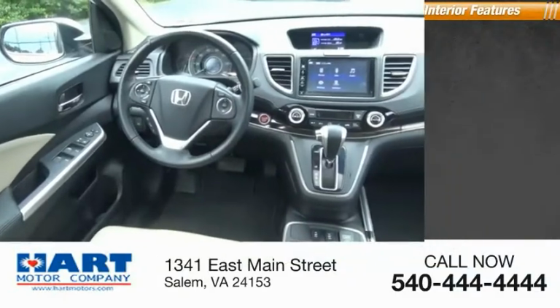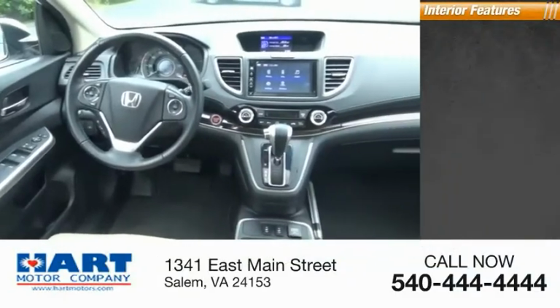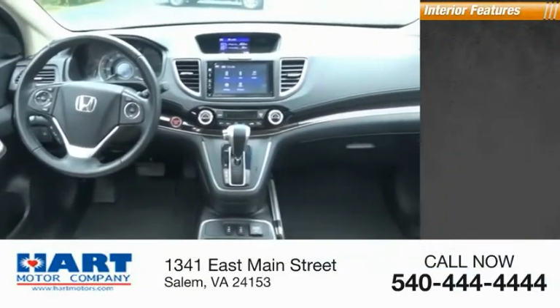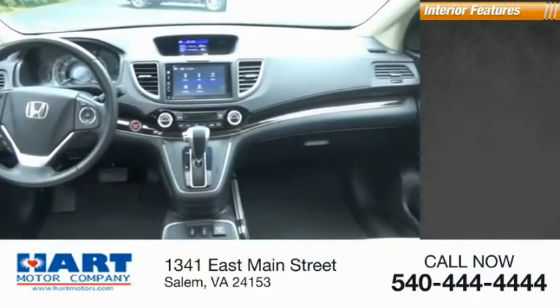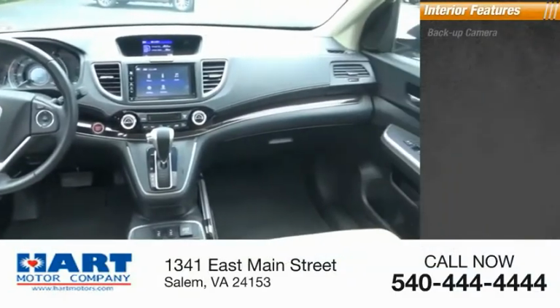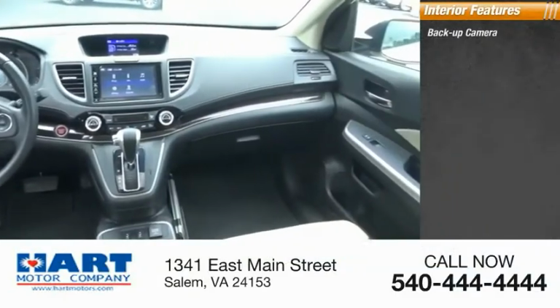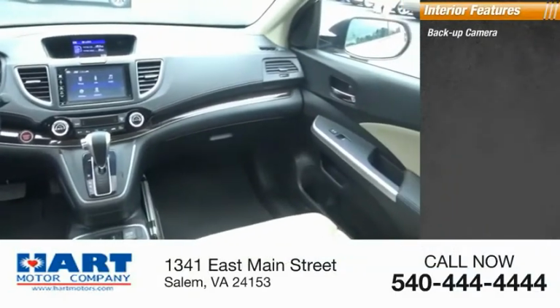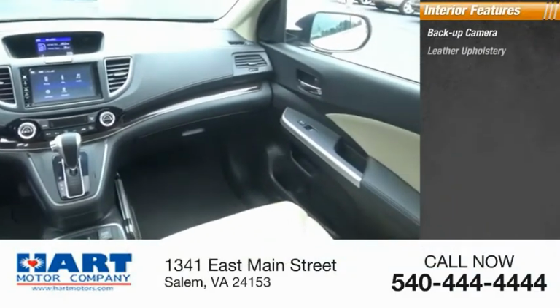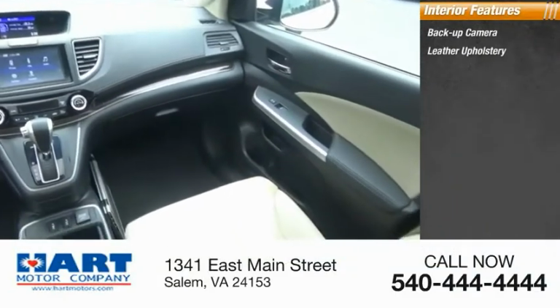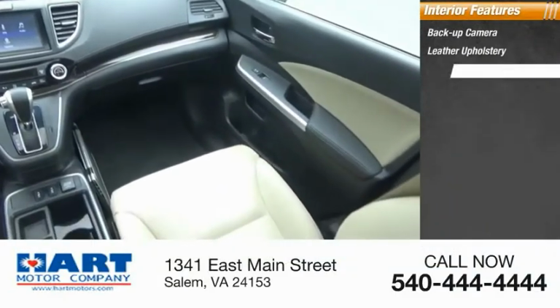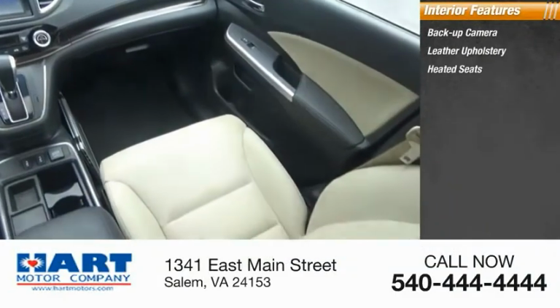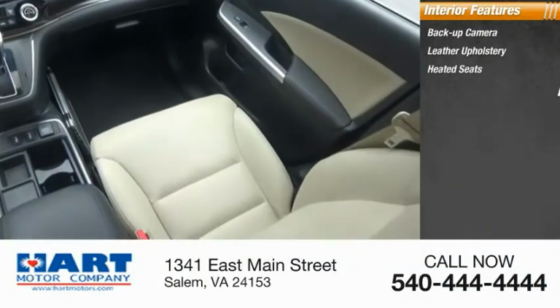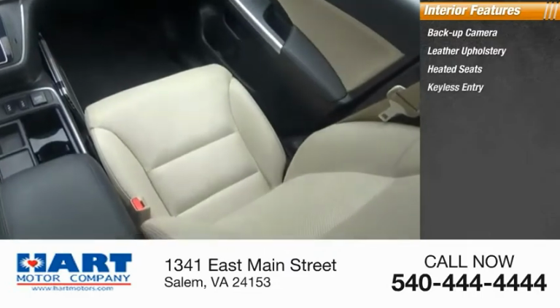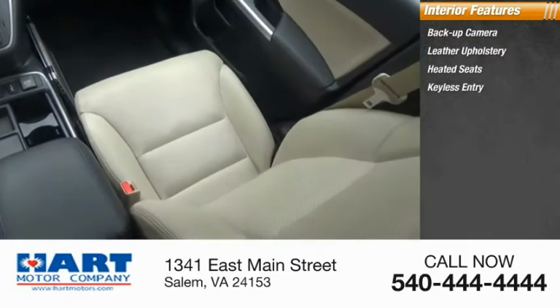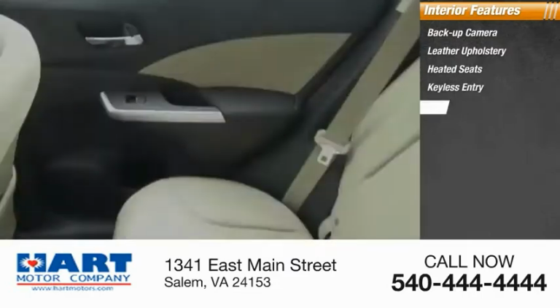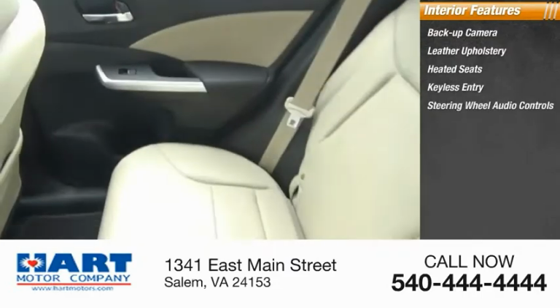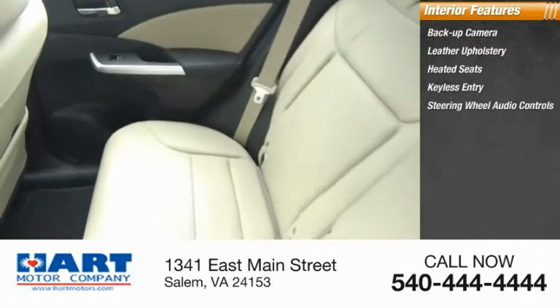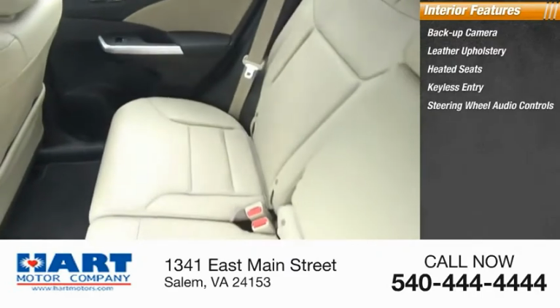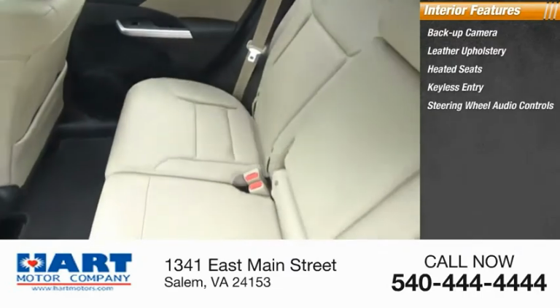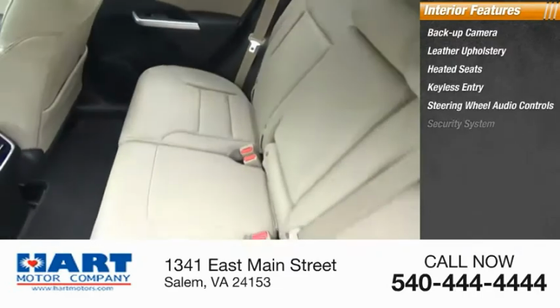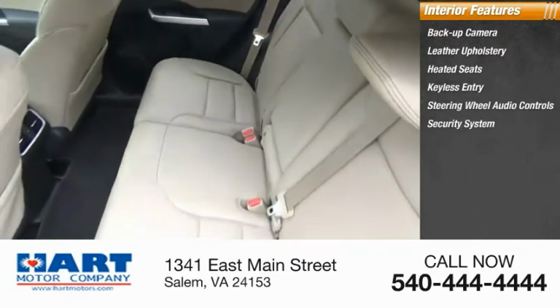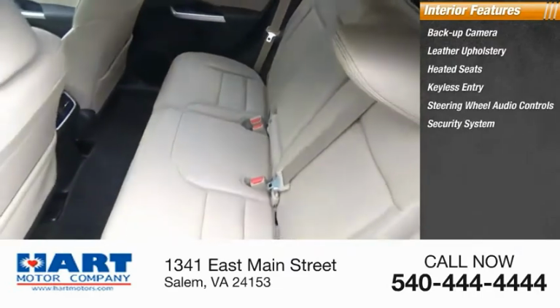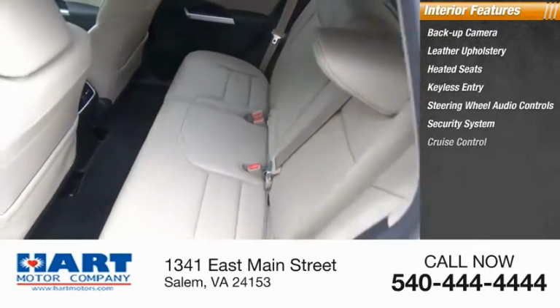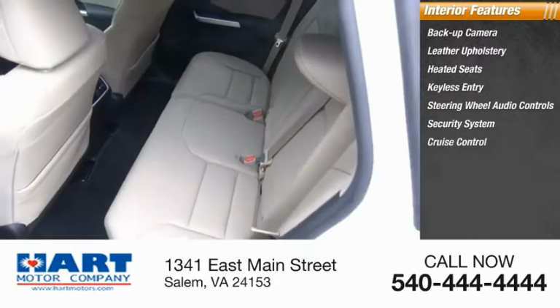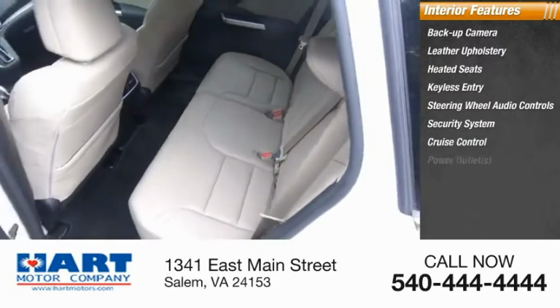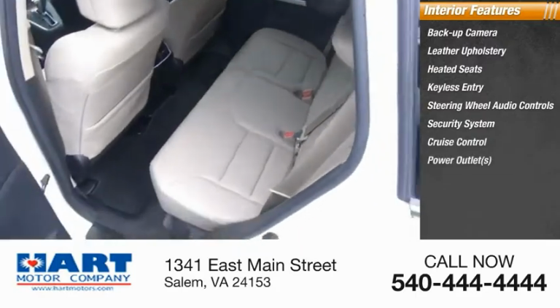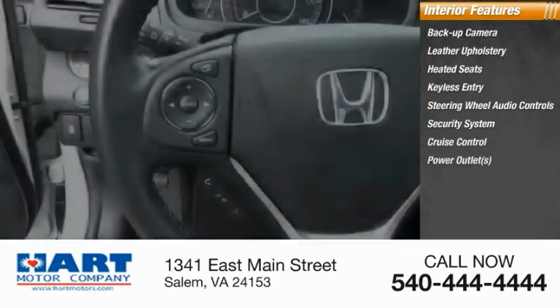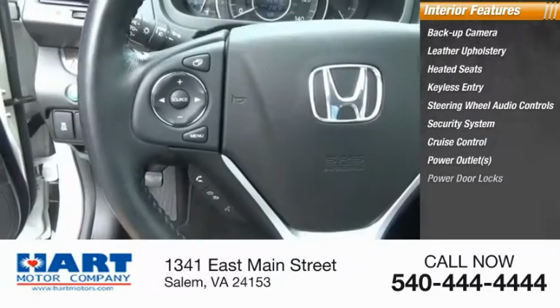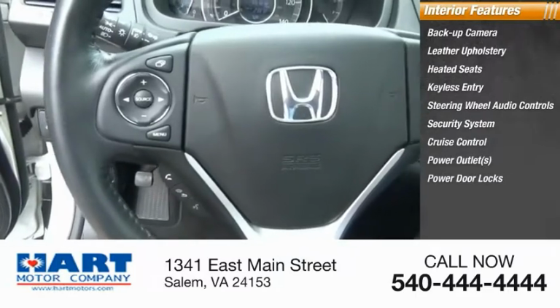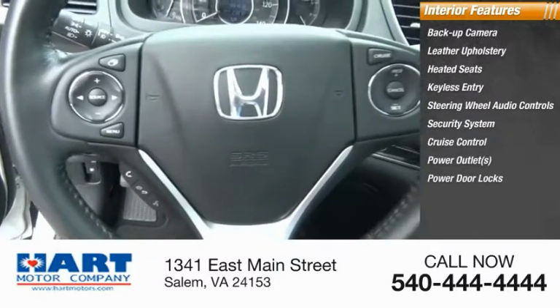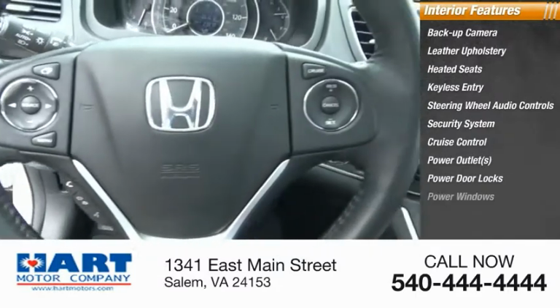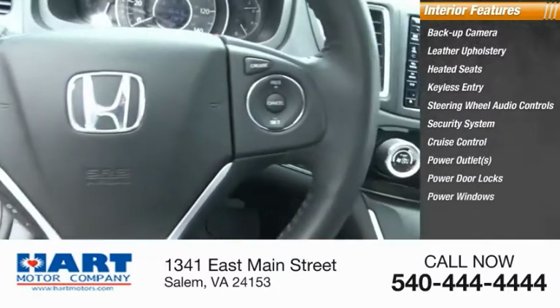Inside you'll find a backup camera, leather upholstery, heated seats, keyless entry, steering wheel audio controls, security system, cruise control, power outlets, power door locks, and power windows.